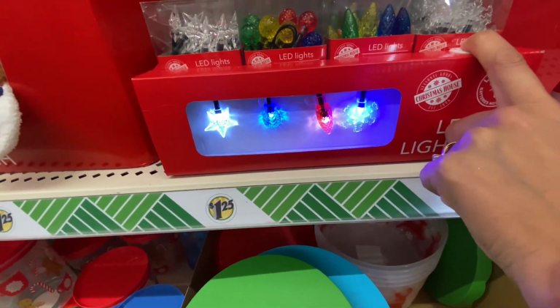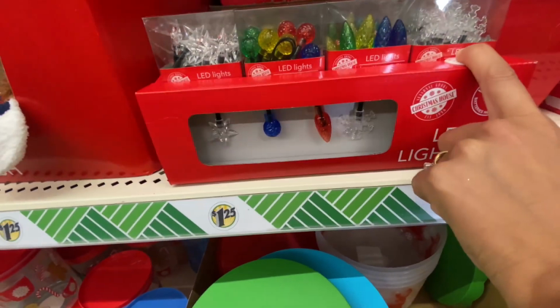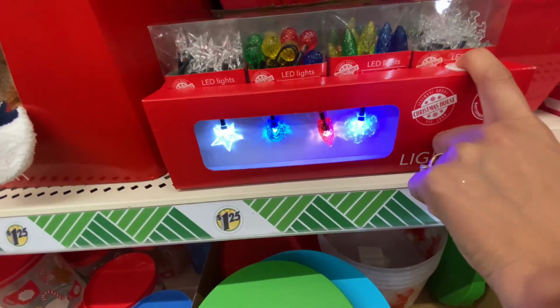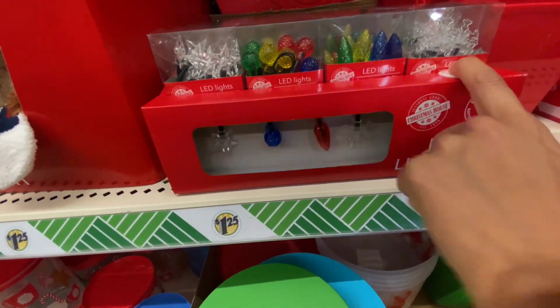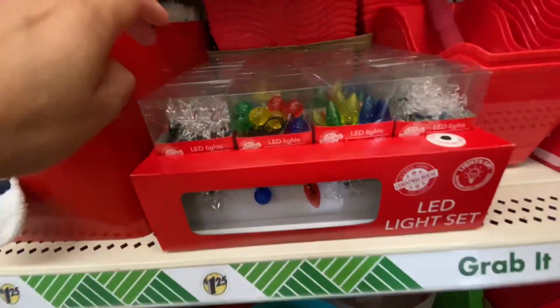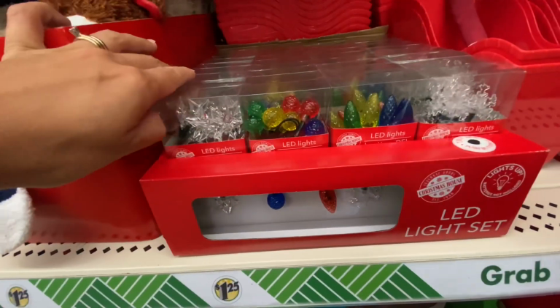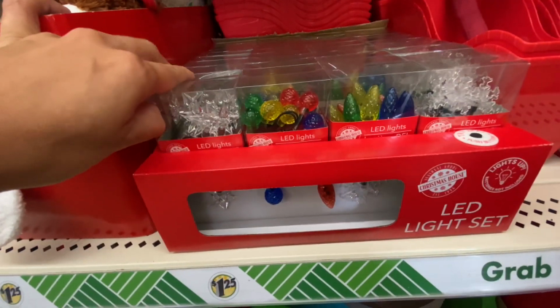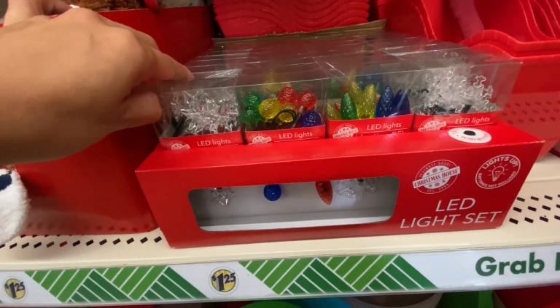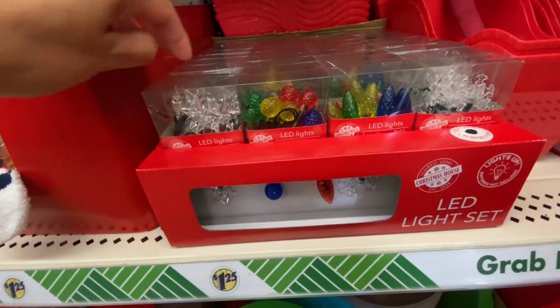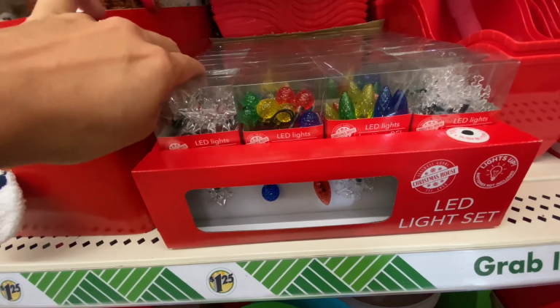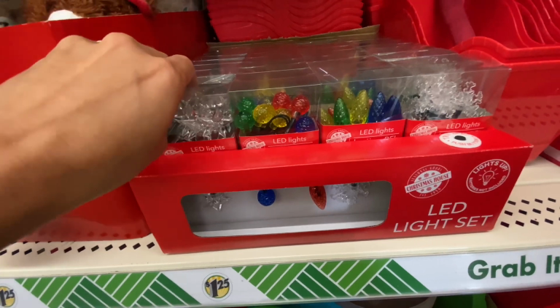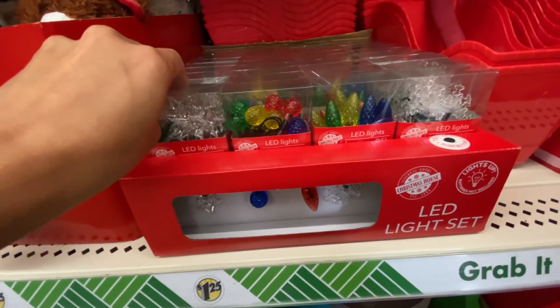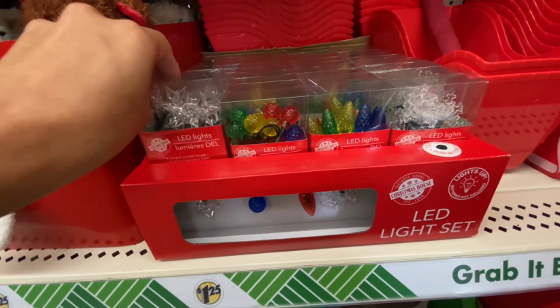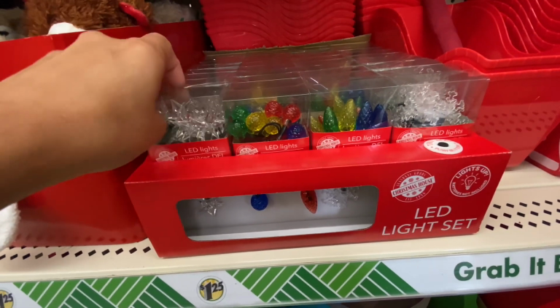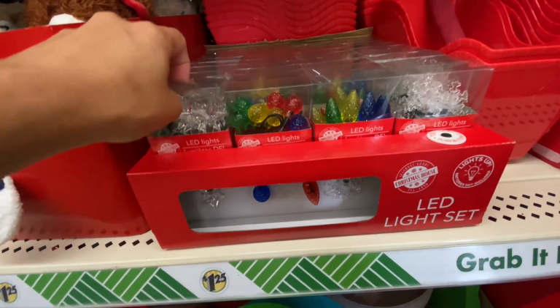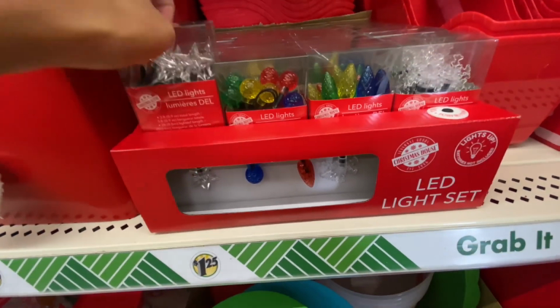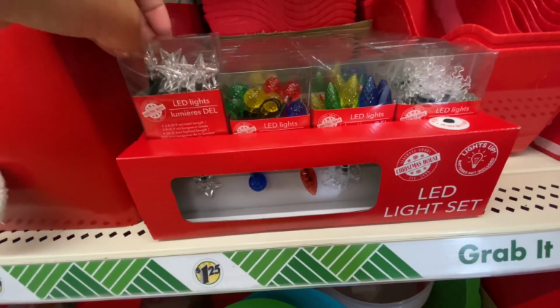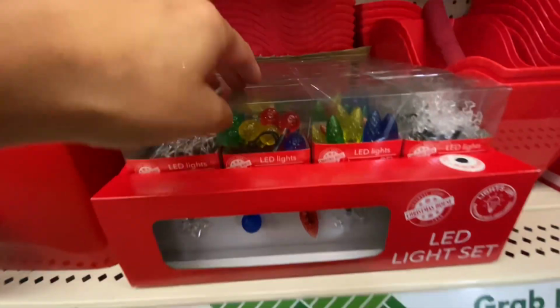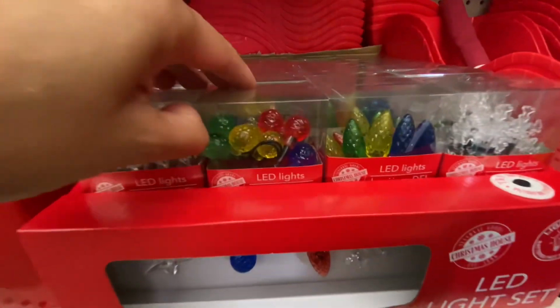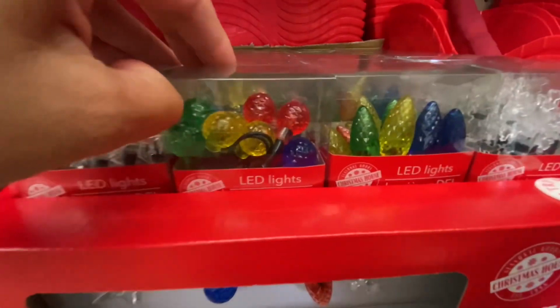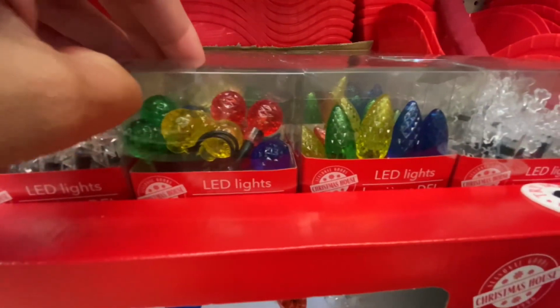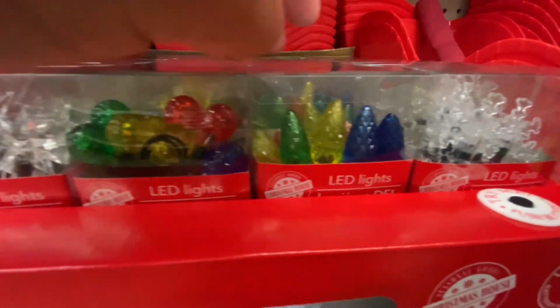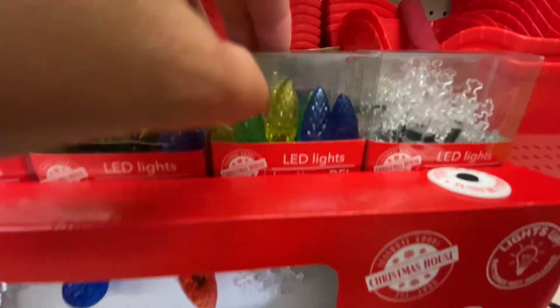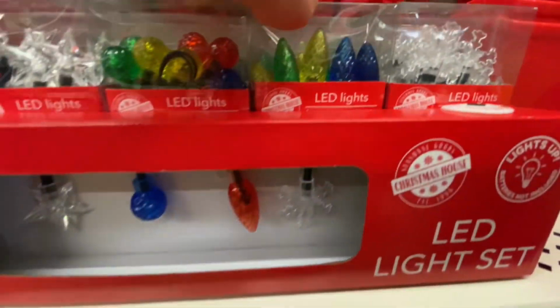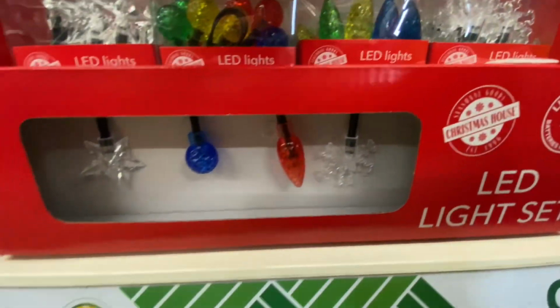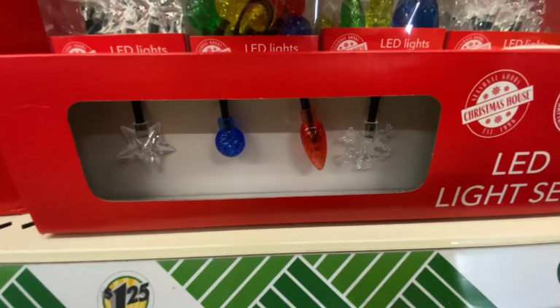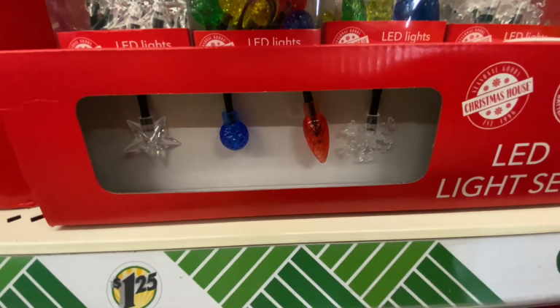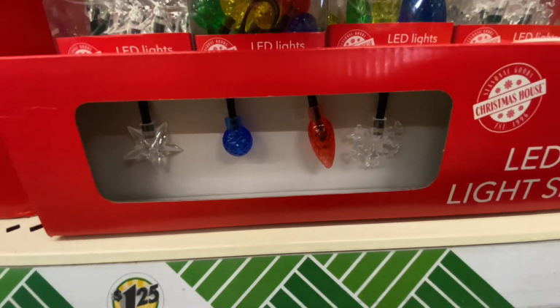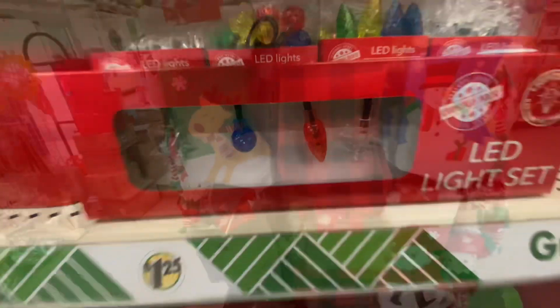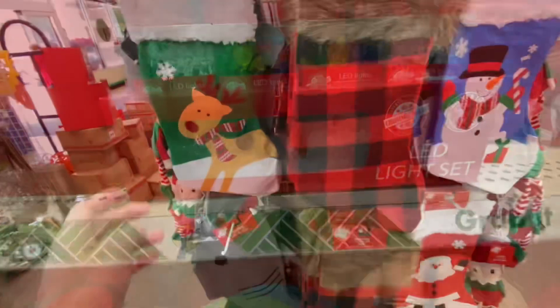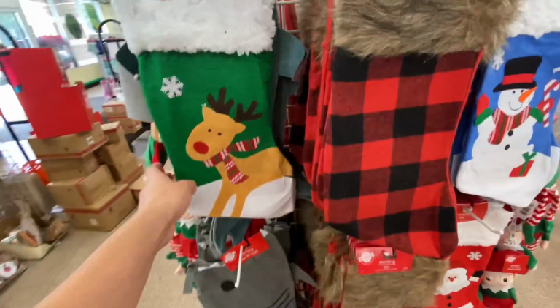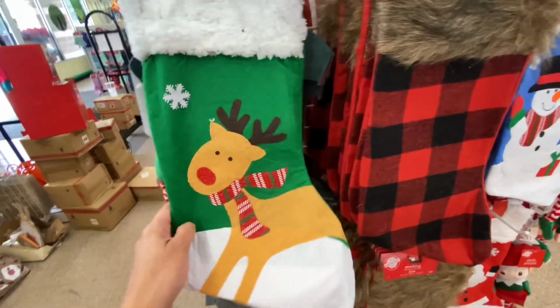These were the same little light-up ones but my son was pressing them before. I was looking at the snowflakes — those are the ones that were calling my name — but the little colorful bulb ones just give me such nostalgia.